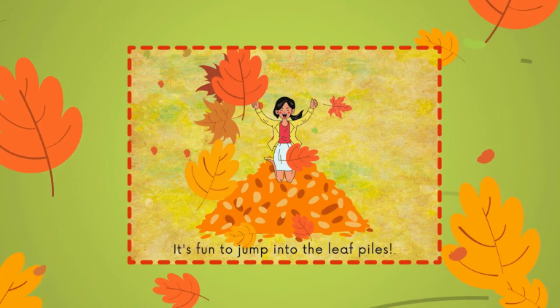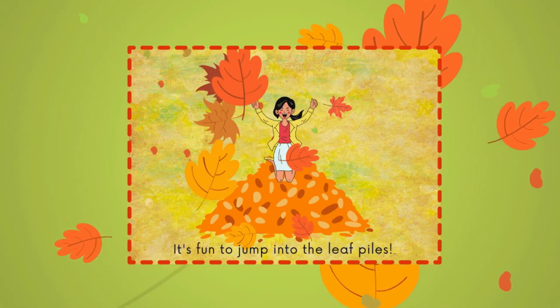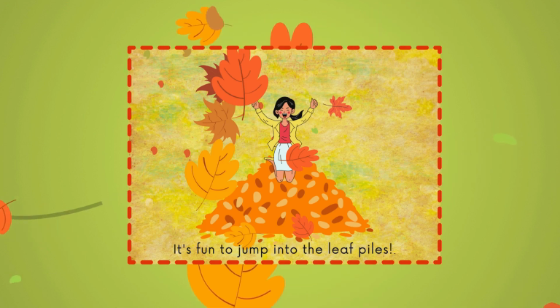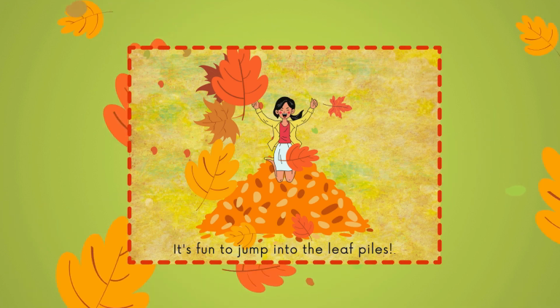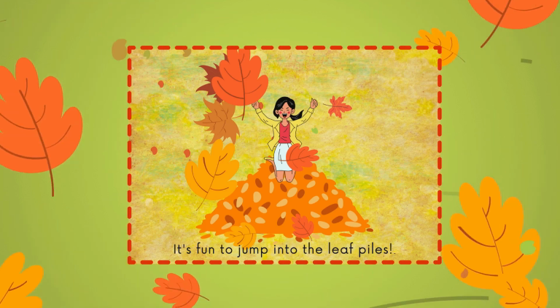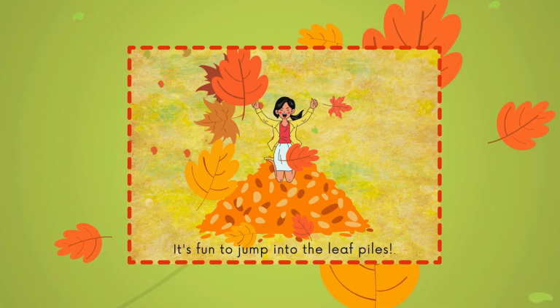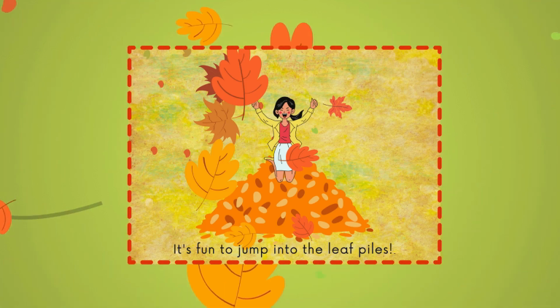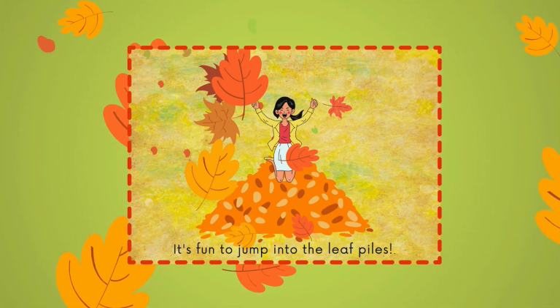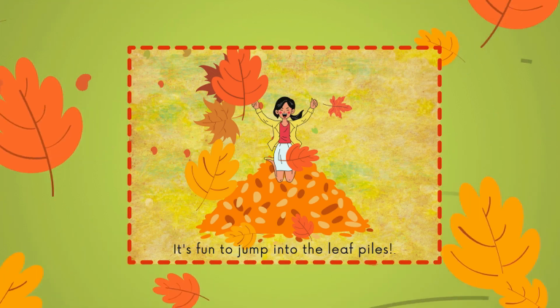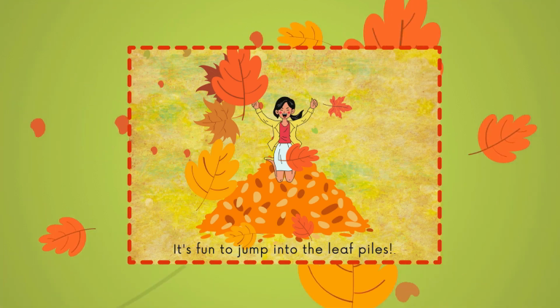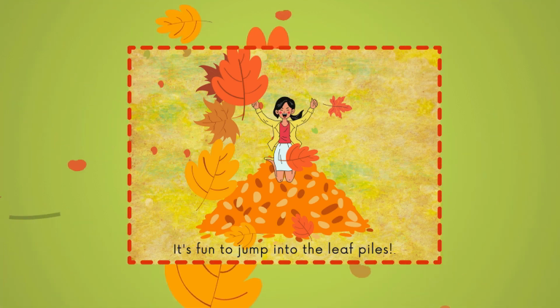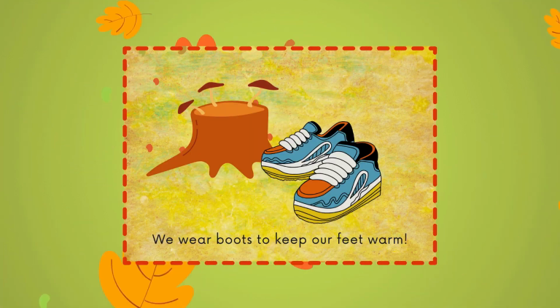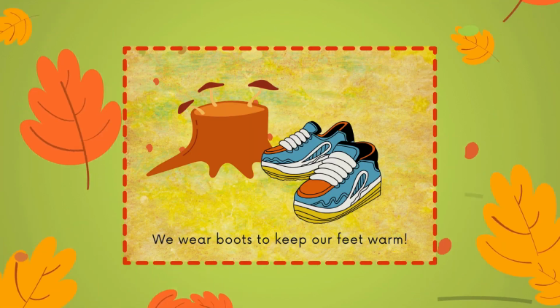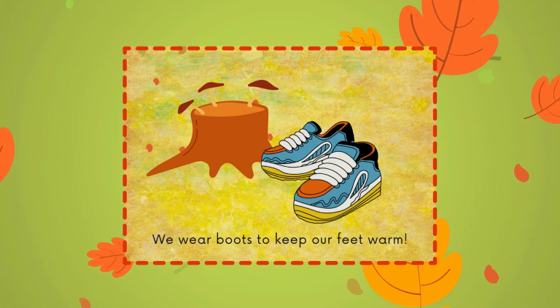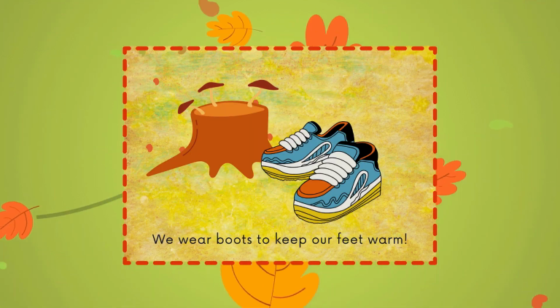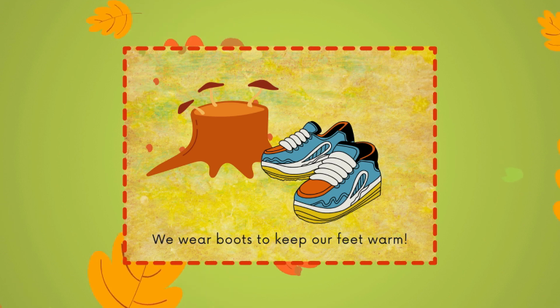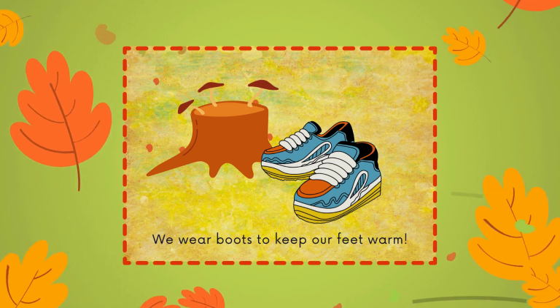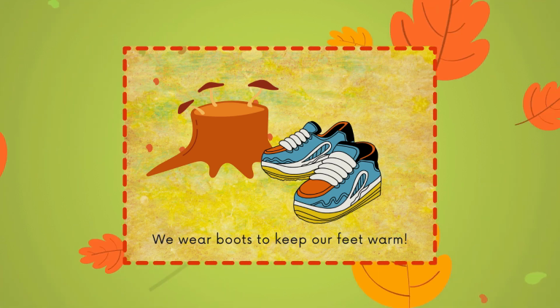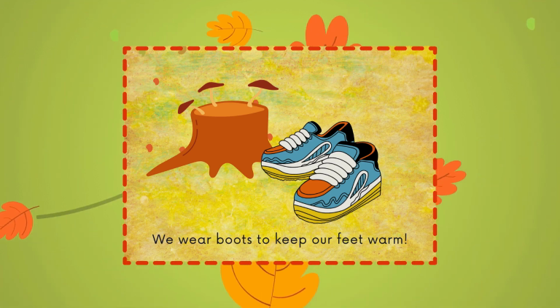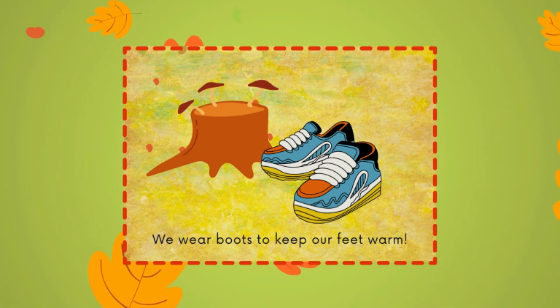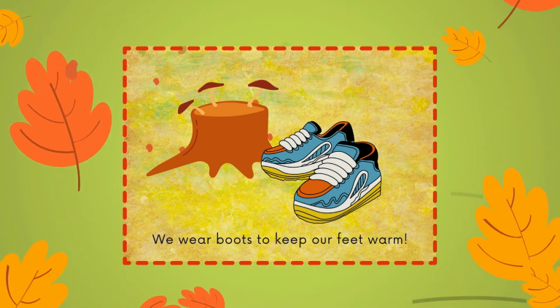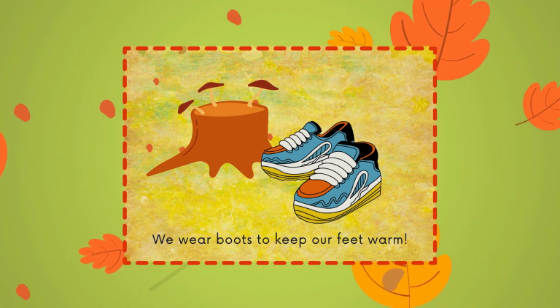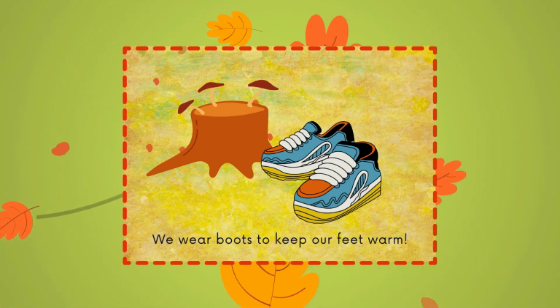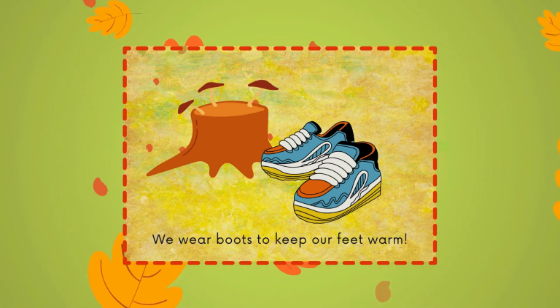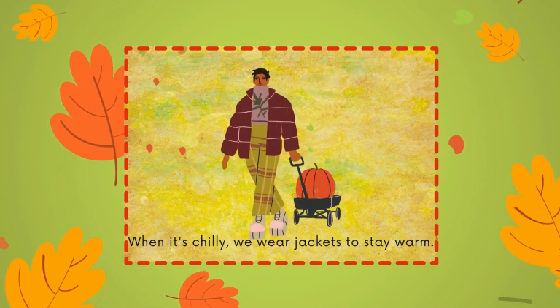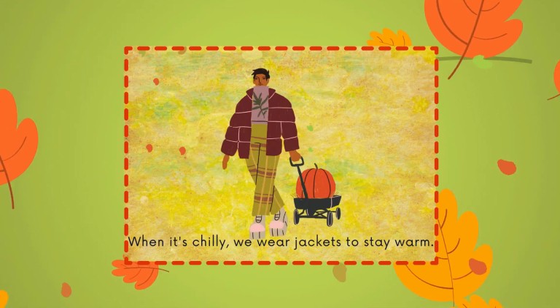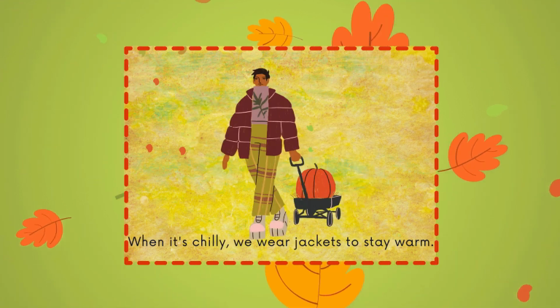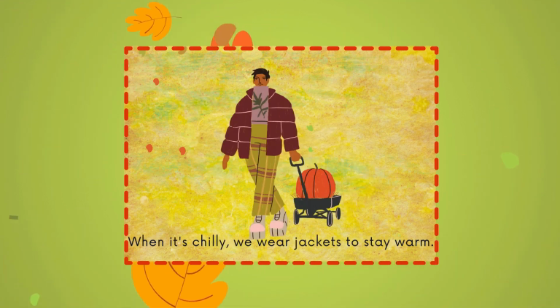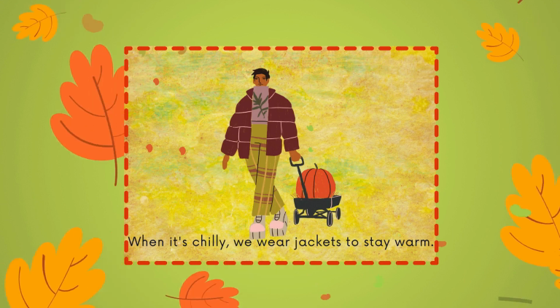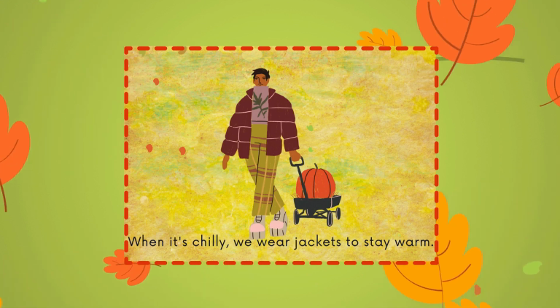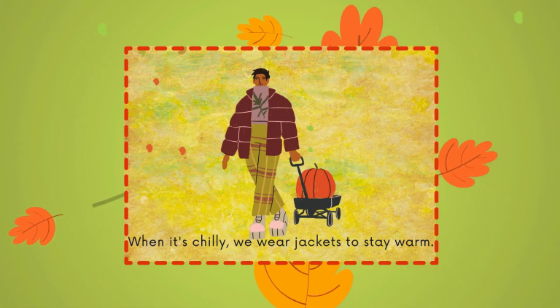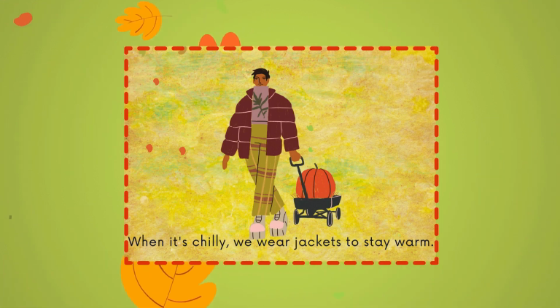It's fun to jump into the leaf piles. We wear boots to keep our feet warm. When it's chilly, we wear jackets to stay warm.